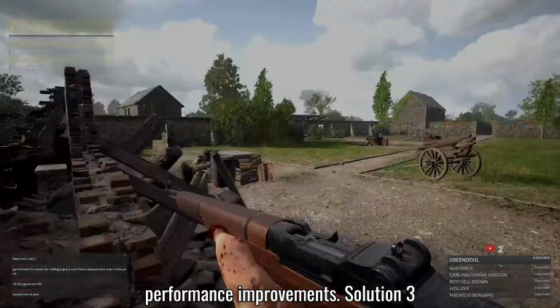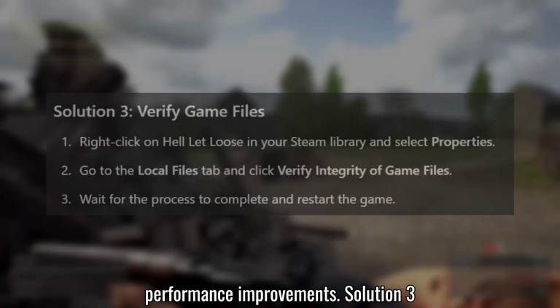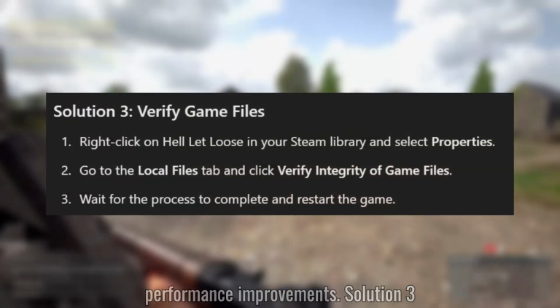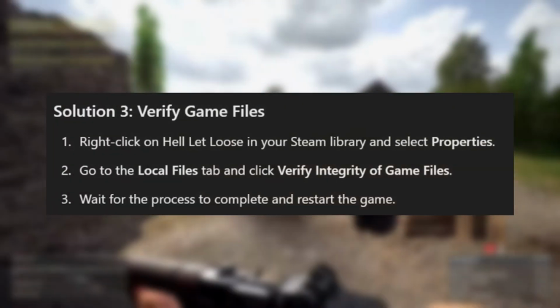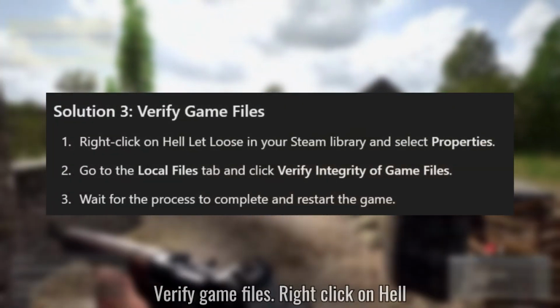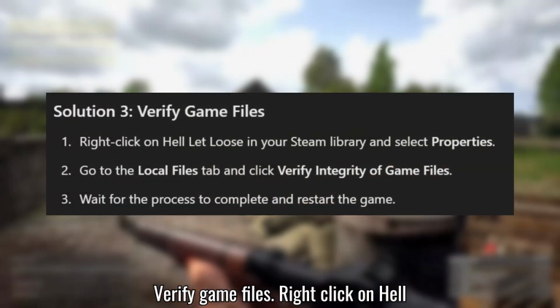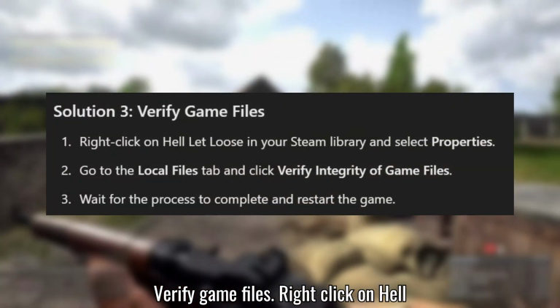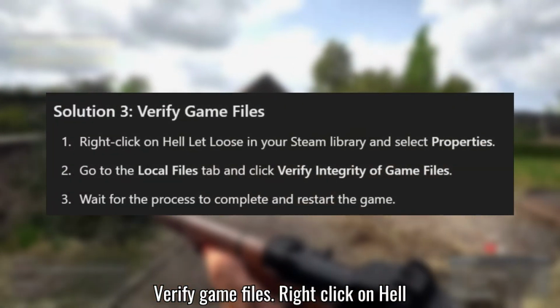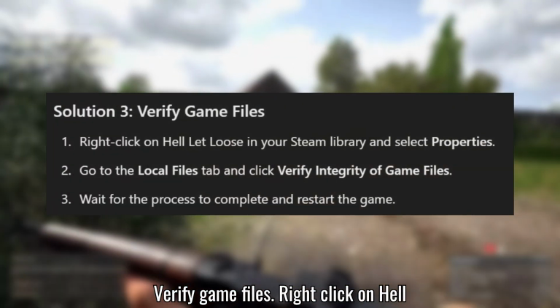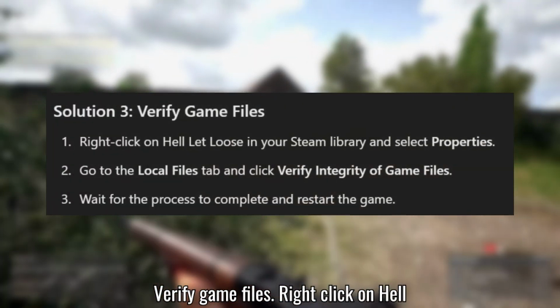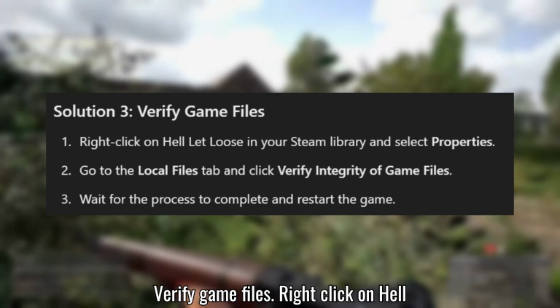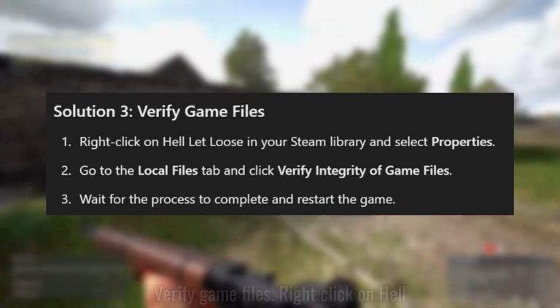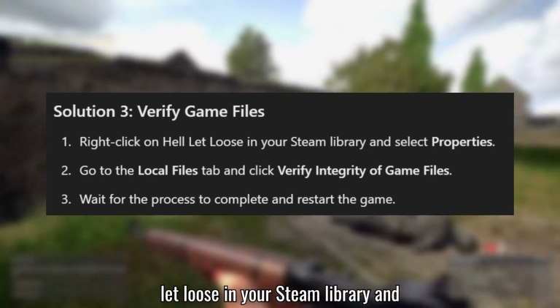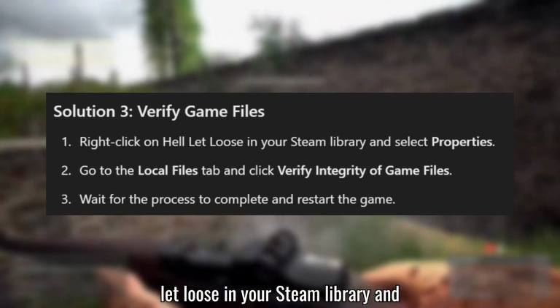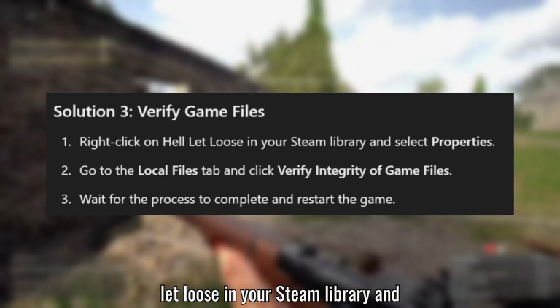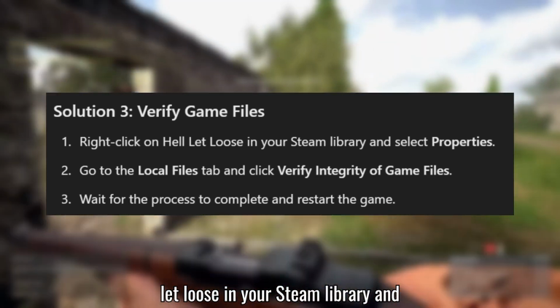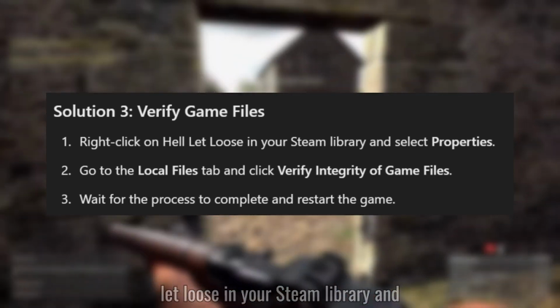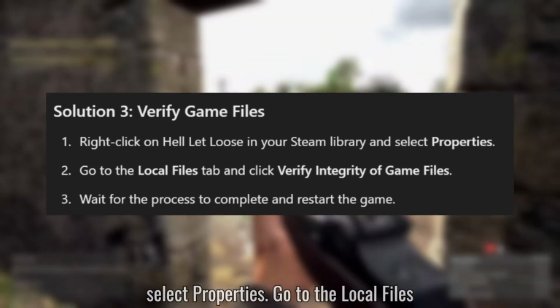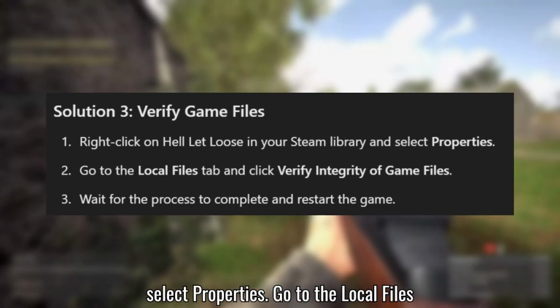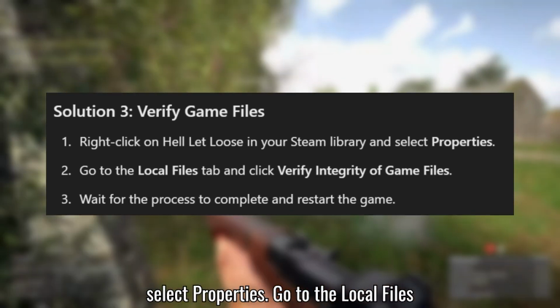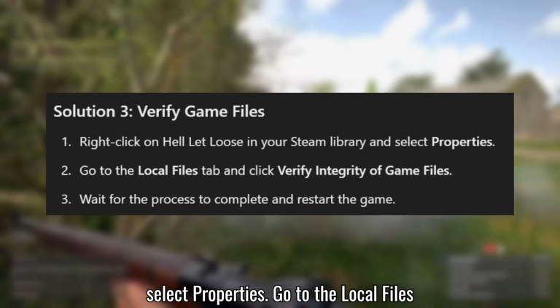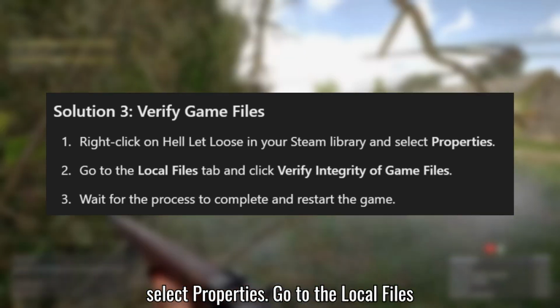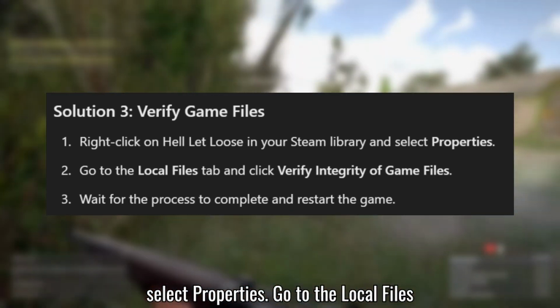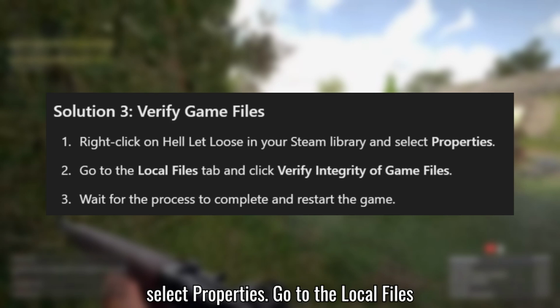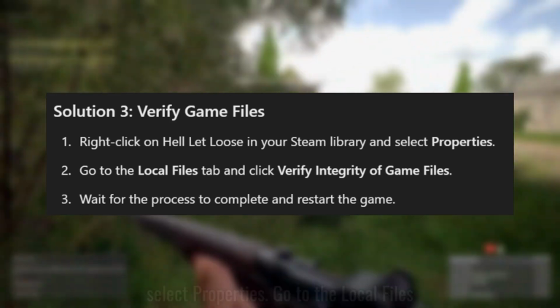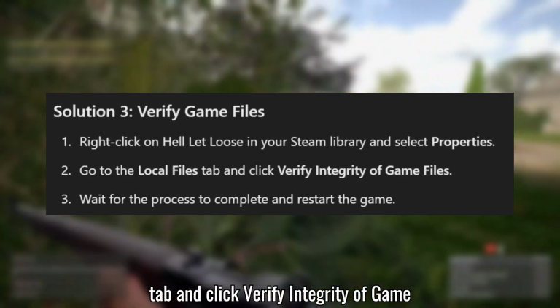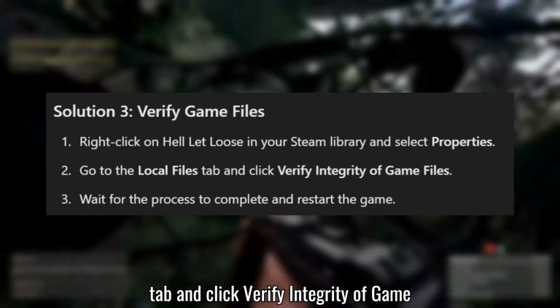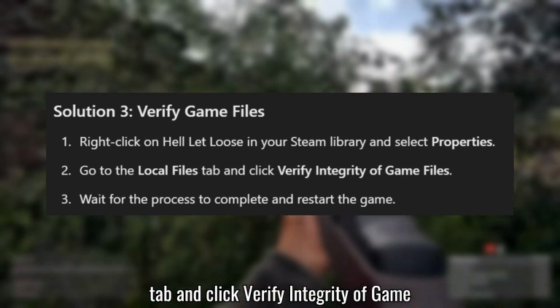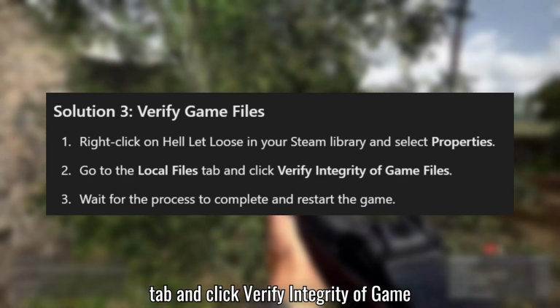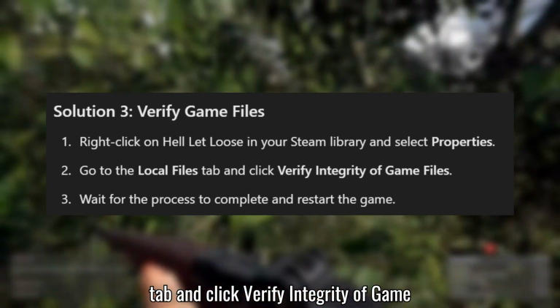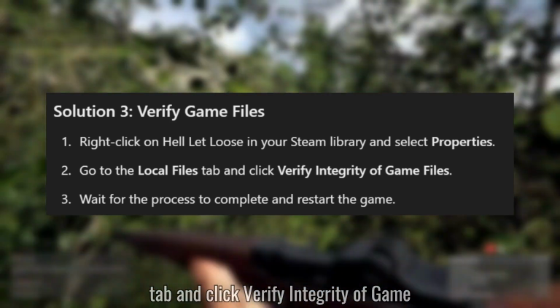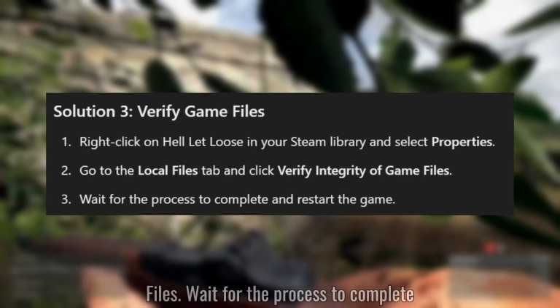Solution 3: Verify game files. Right-click on Hell Let Loose in your Steam library and select Properties. Go to the Local Files tab and click Verify Integrity of Game Files.